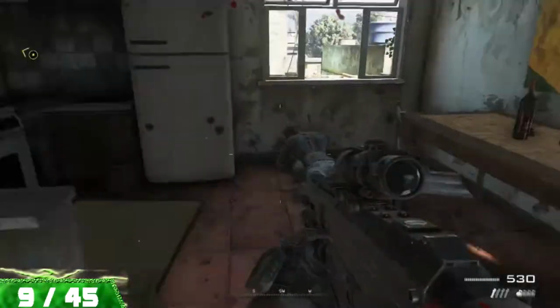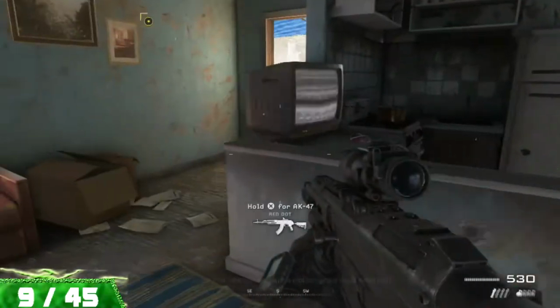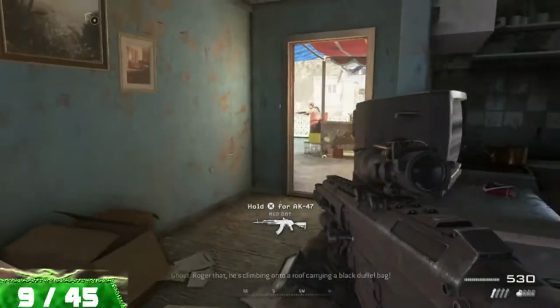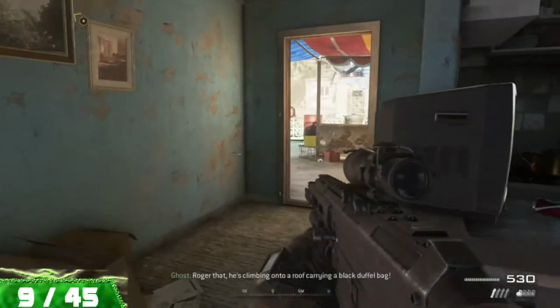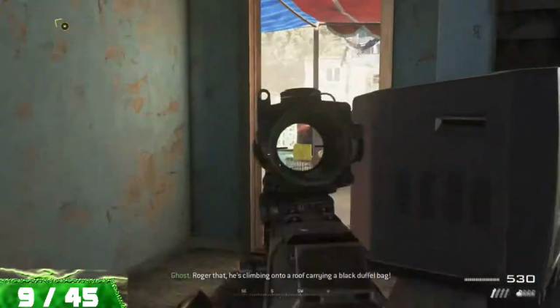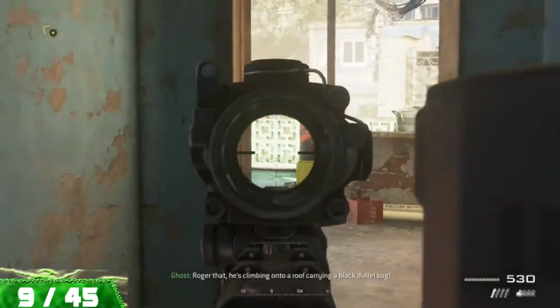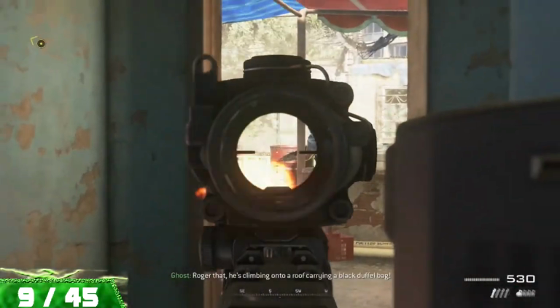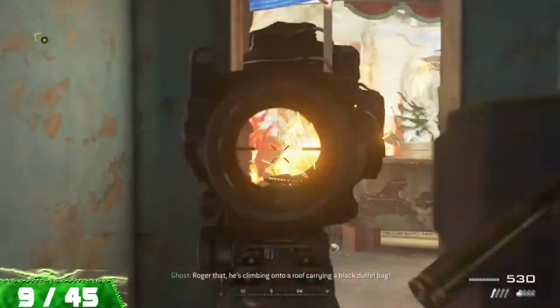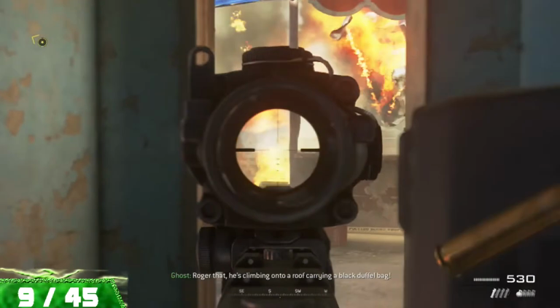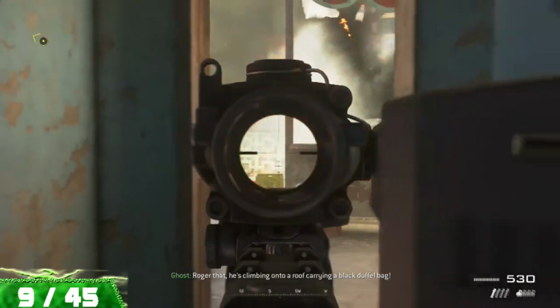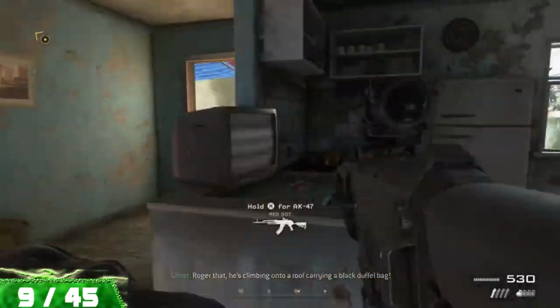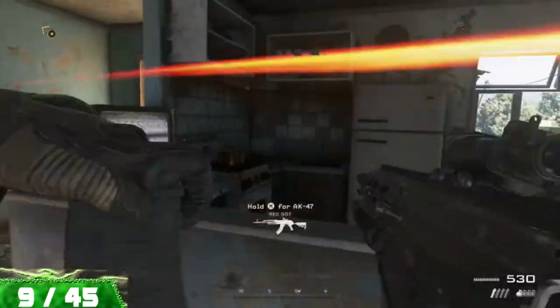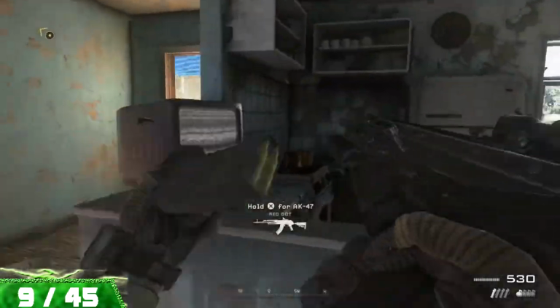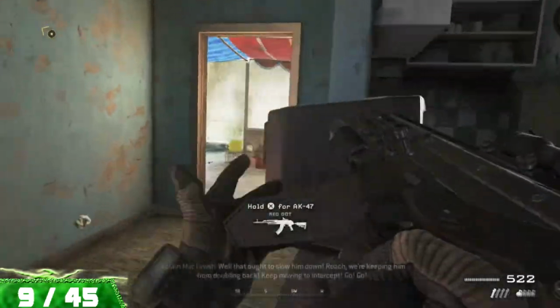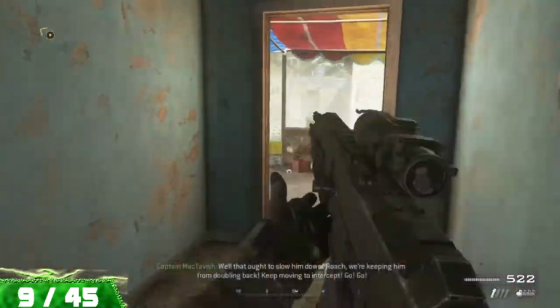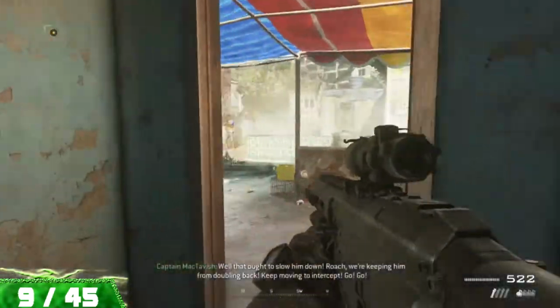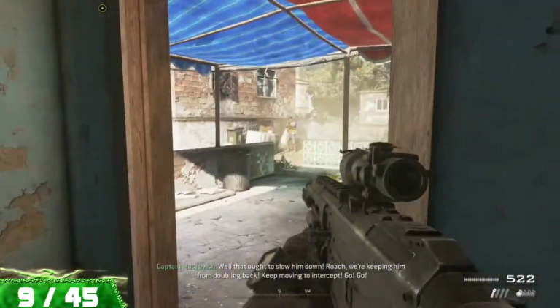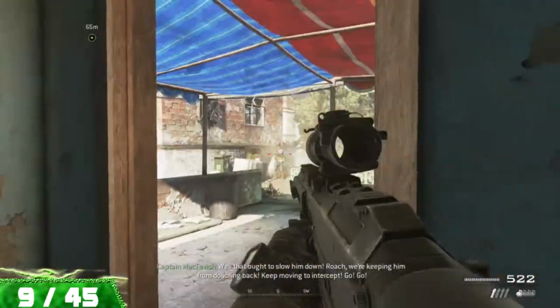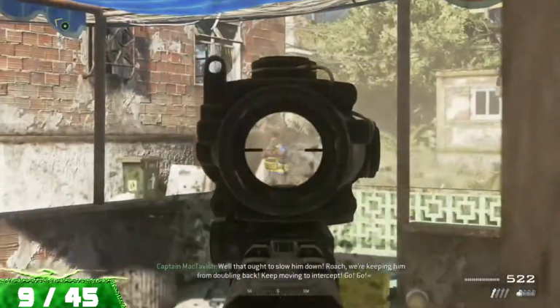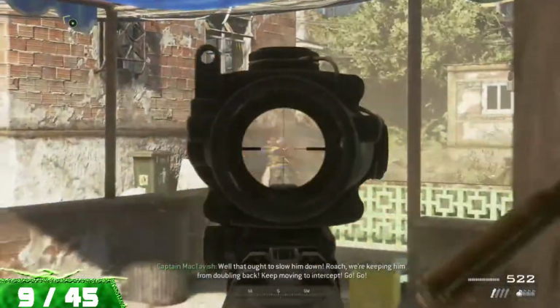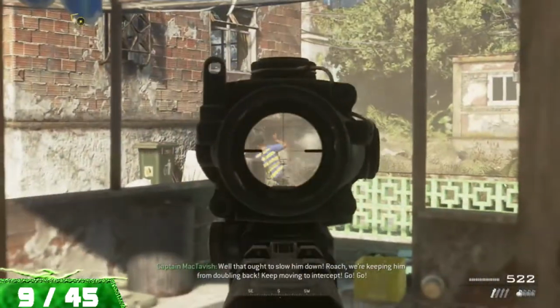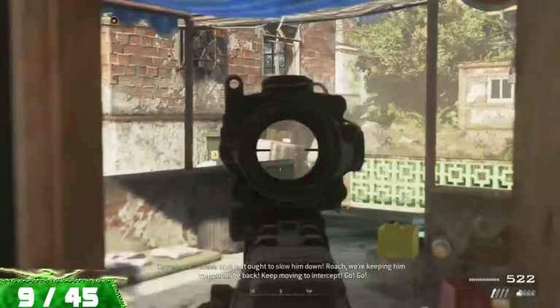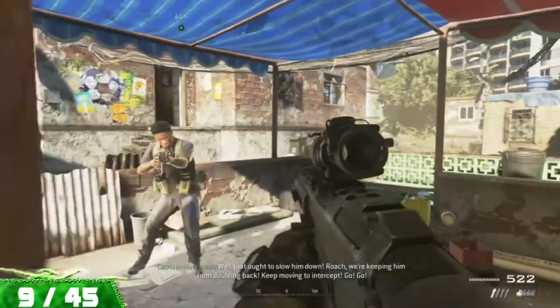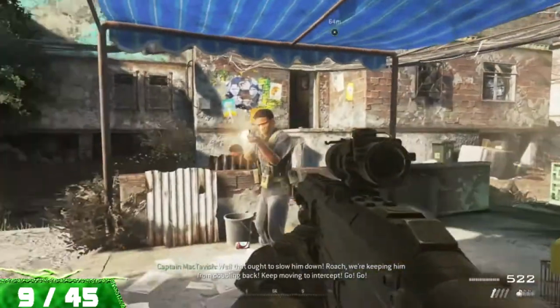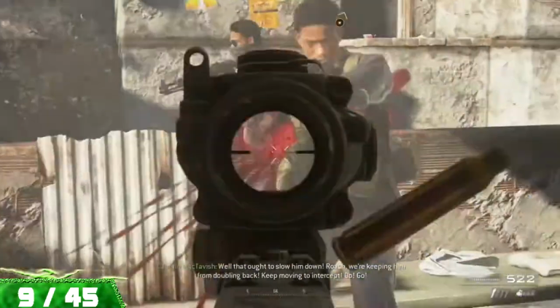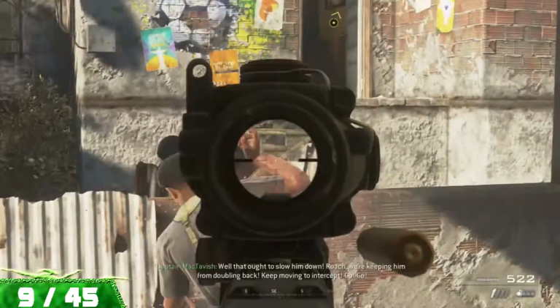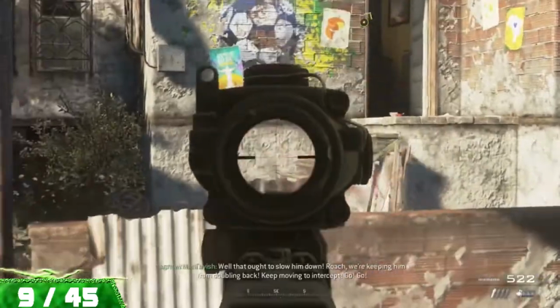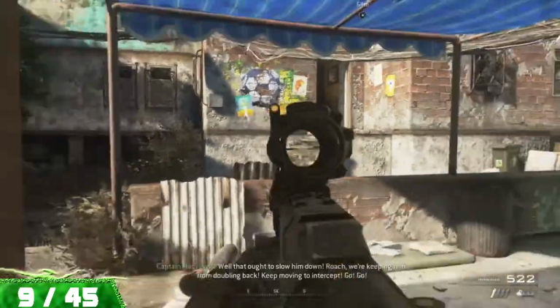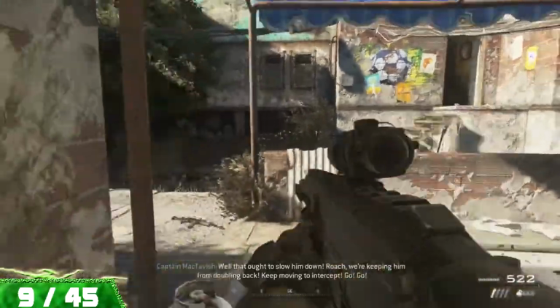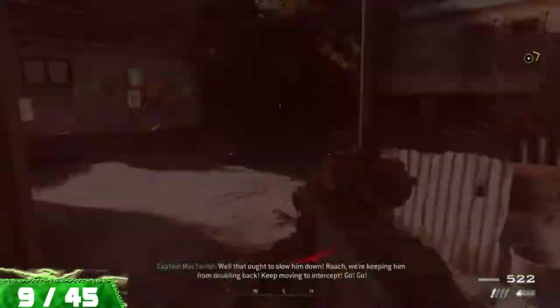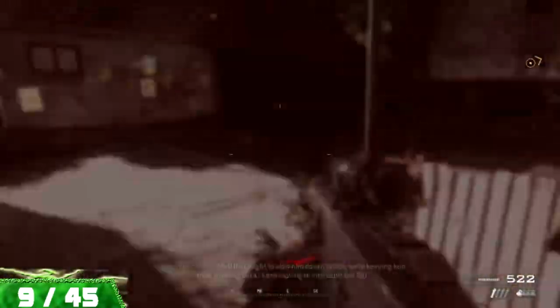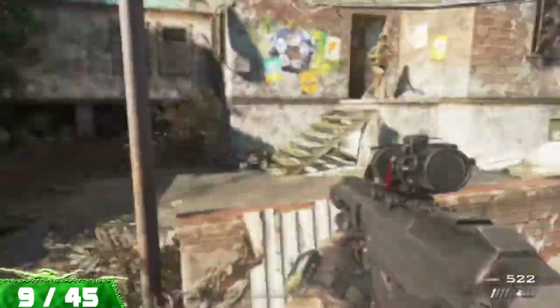From here, we're going to fight our way out of this building, then make our way across the alleyway into the next open building, and on that first floor will be our next intel.